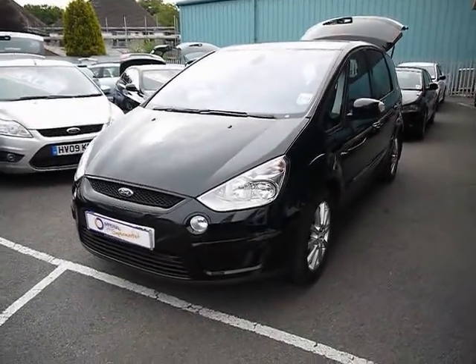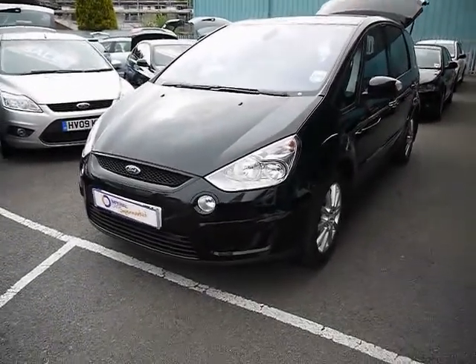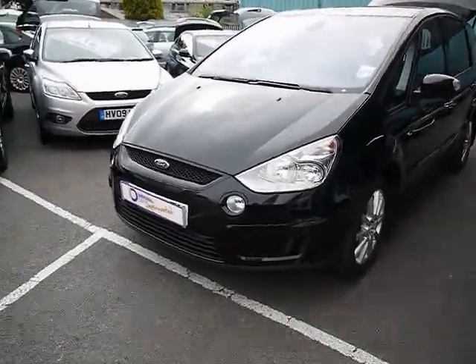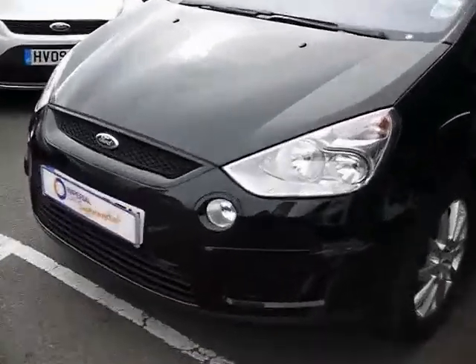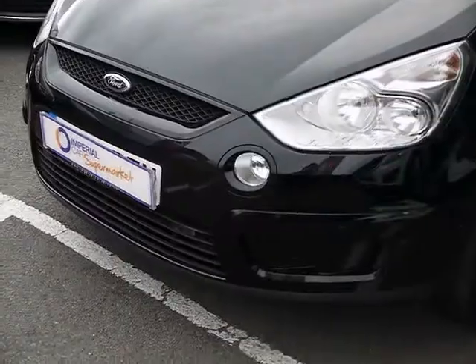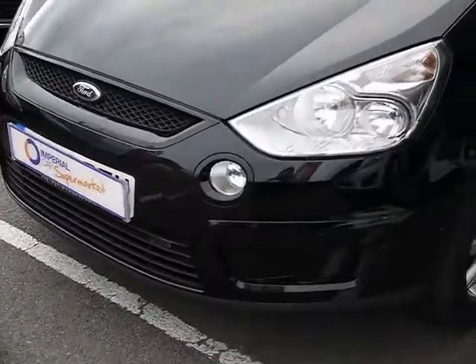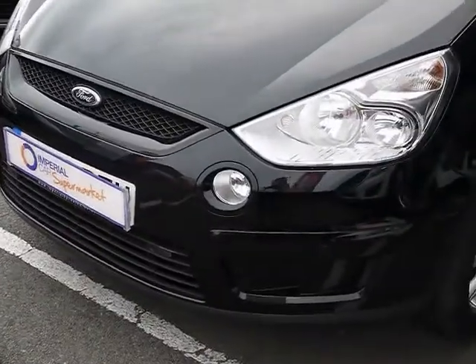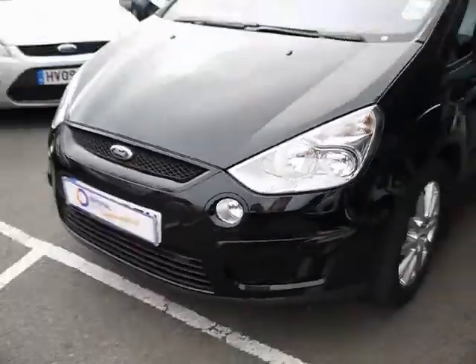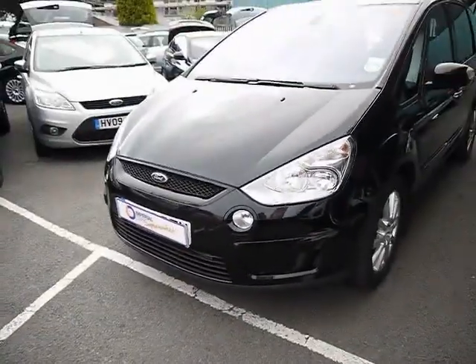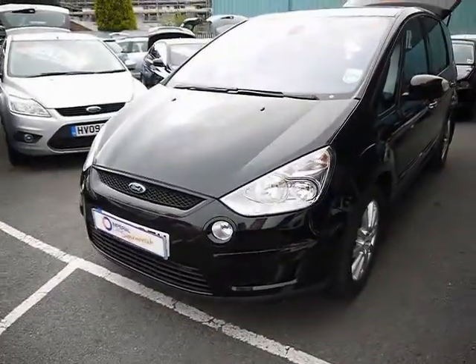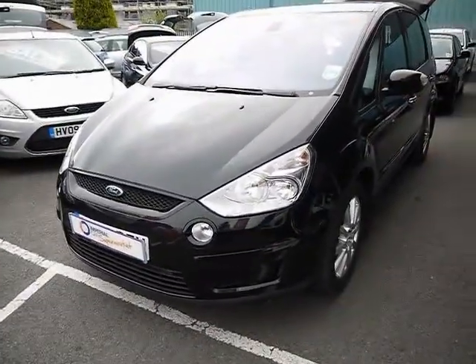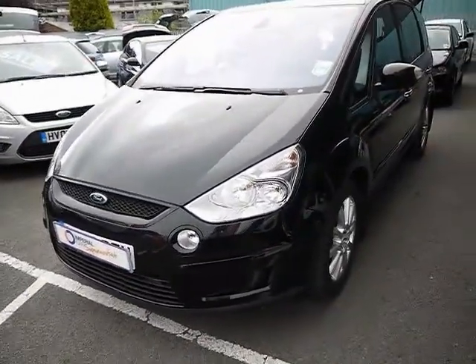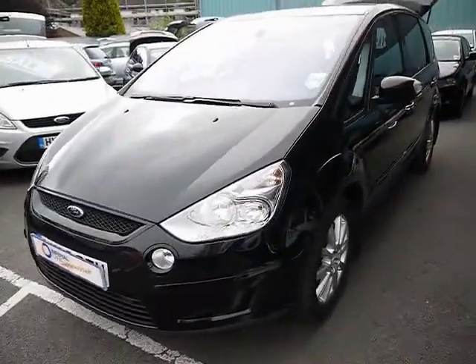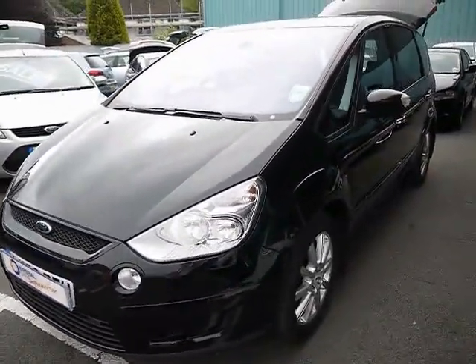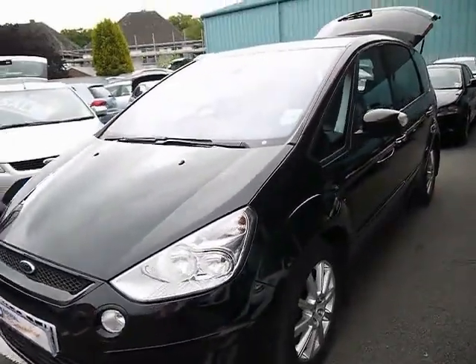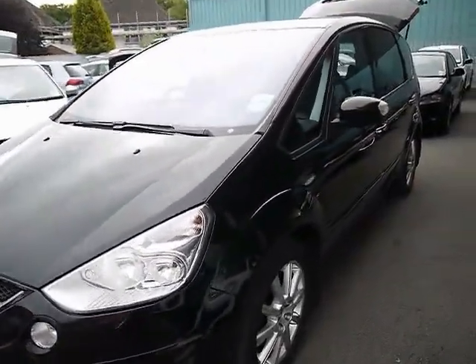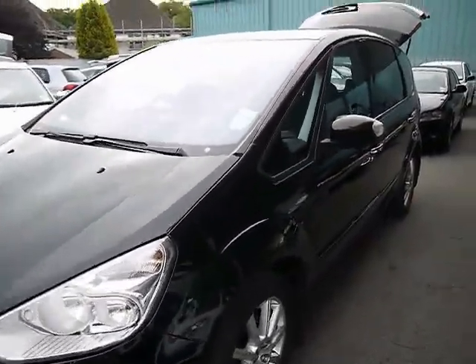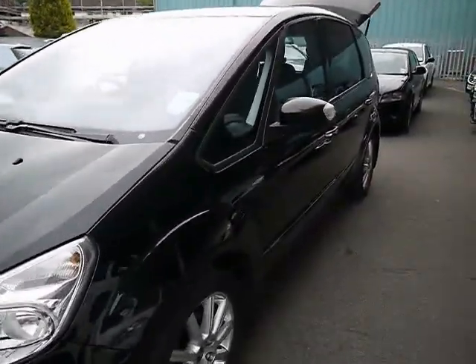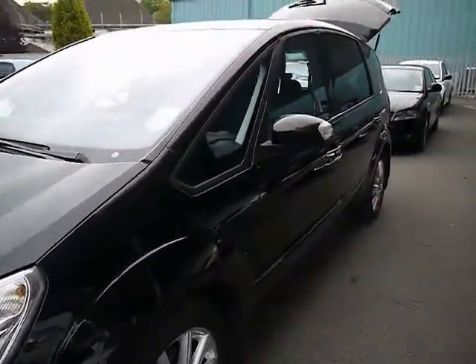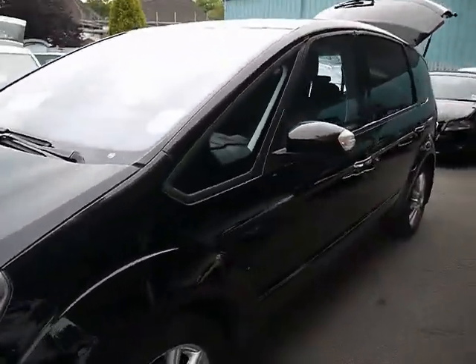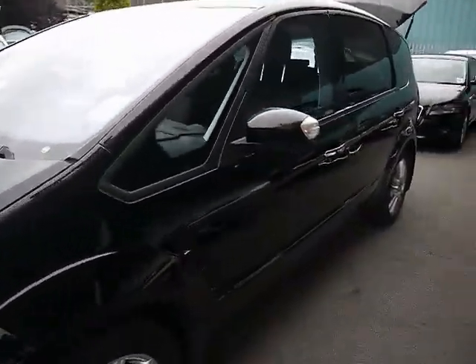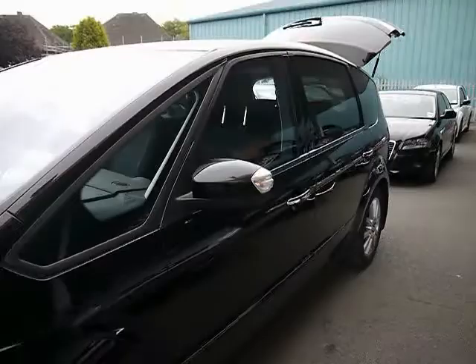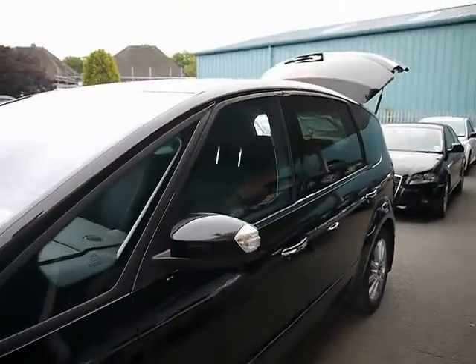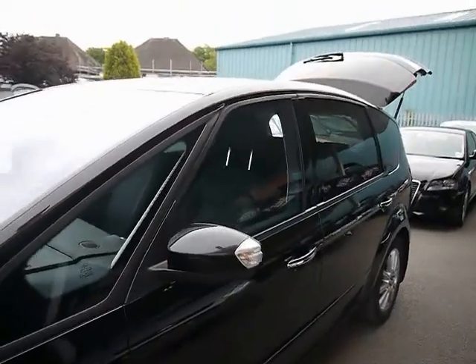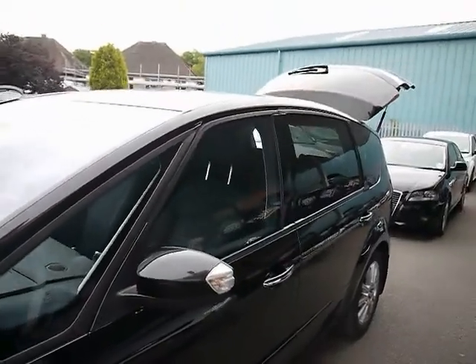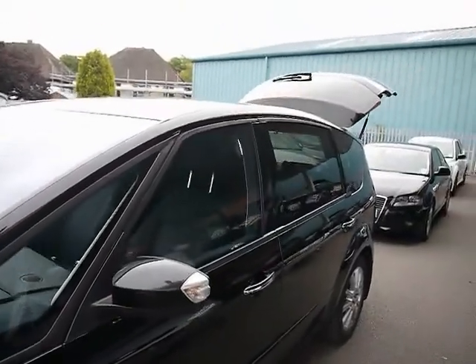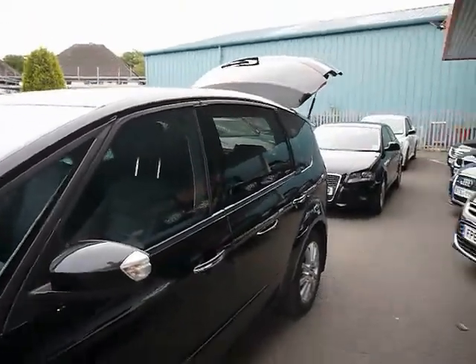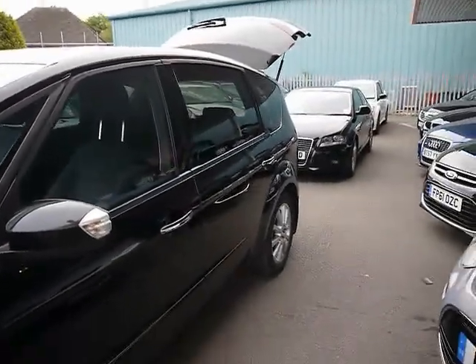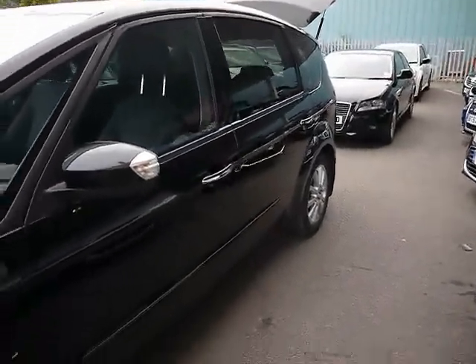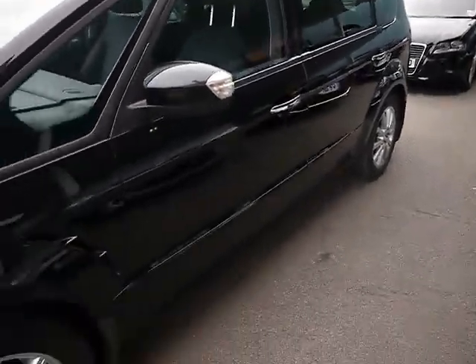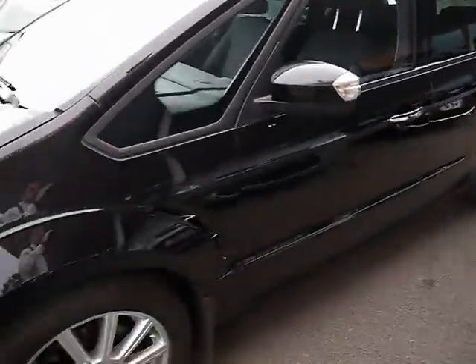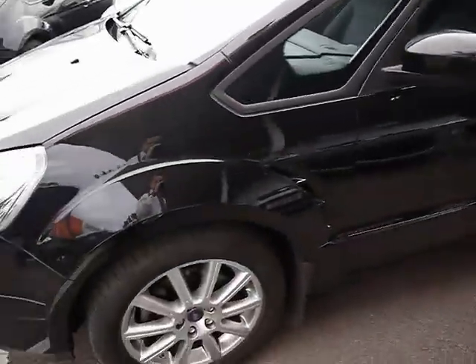At the front we've got the front parking sensors and fog lights. Bodywork and paintwork are both in excellent condition, showing no signs of any damage, scratches or dents at all.